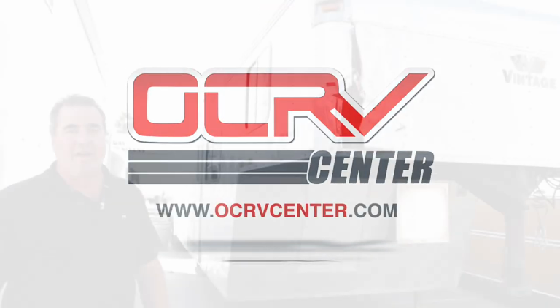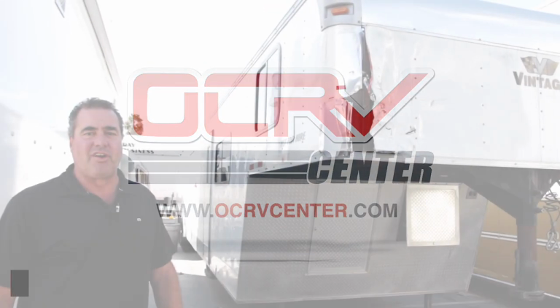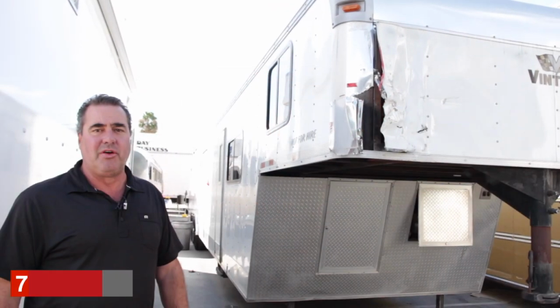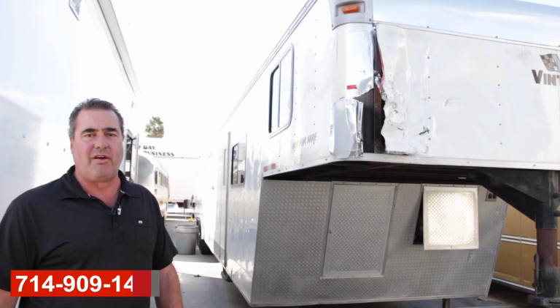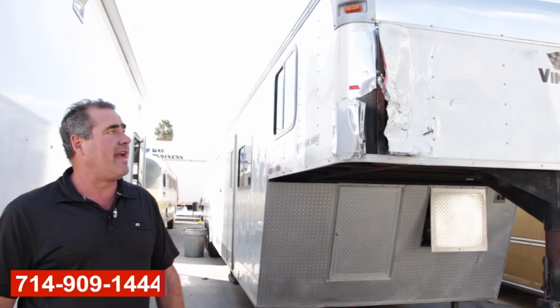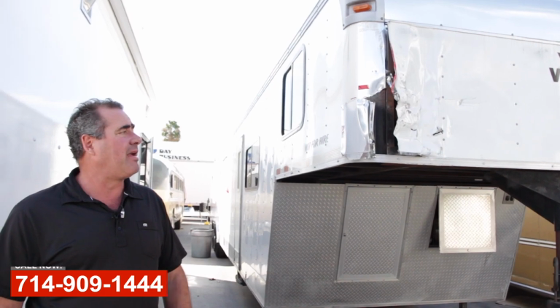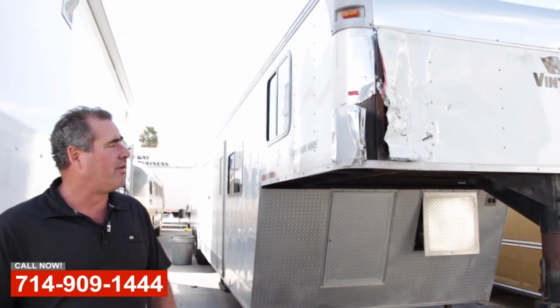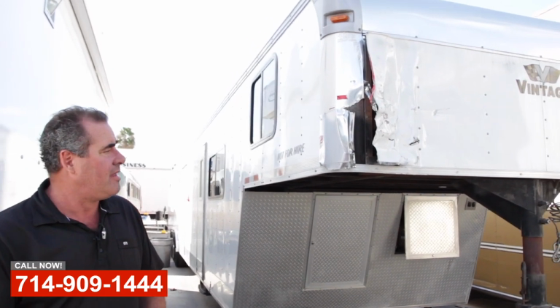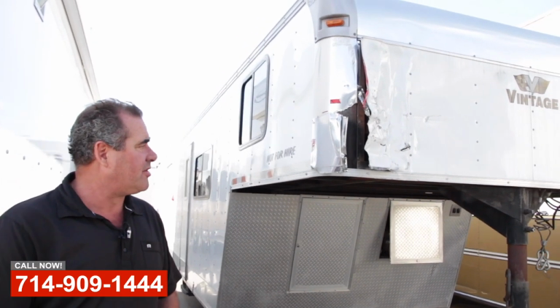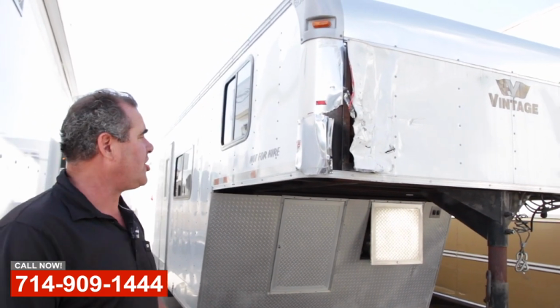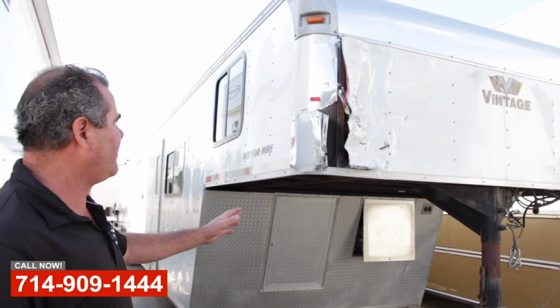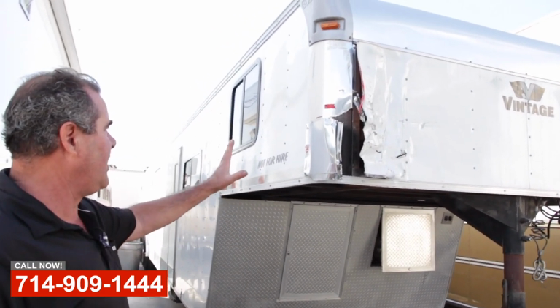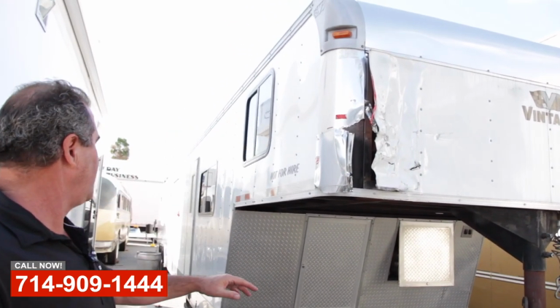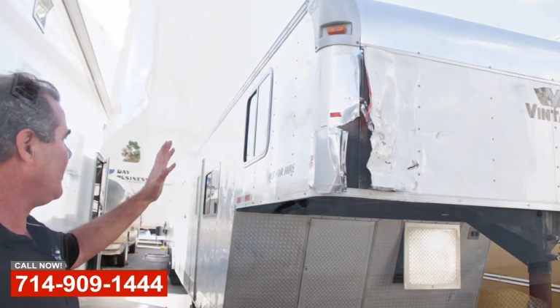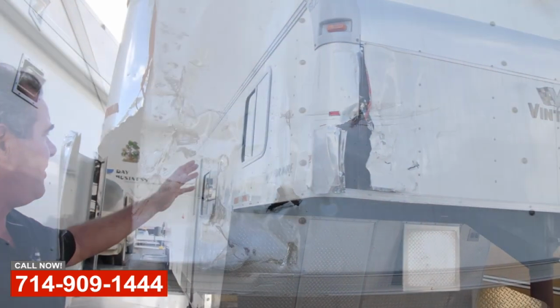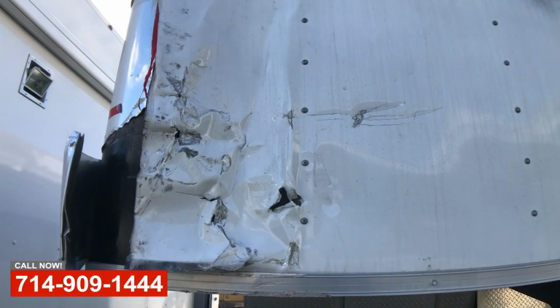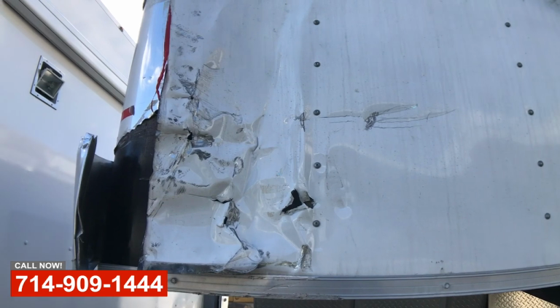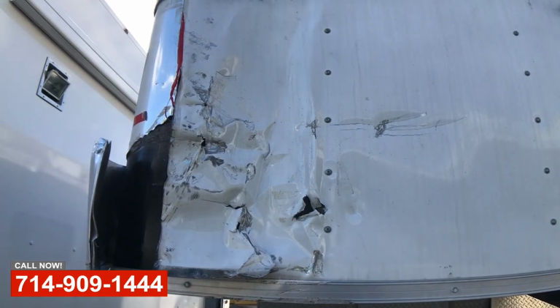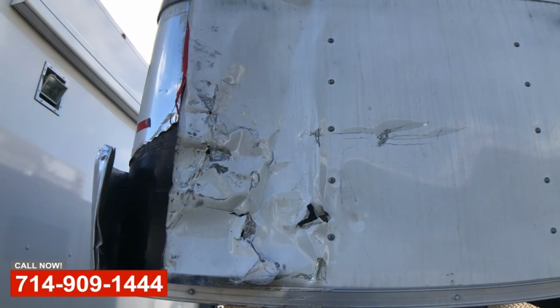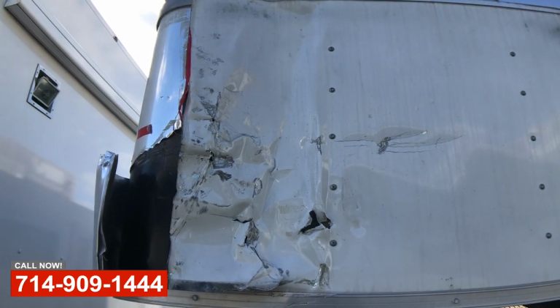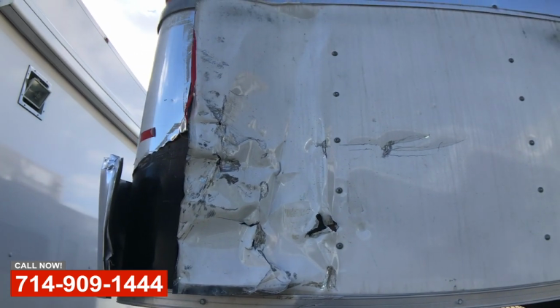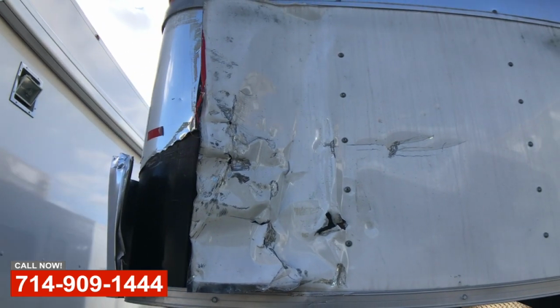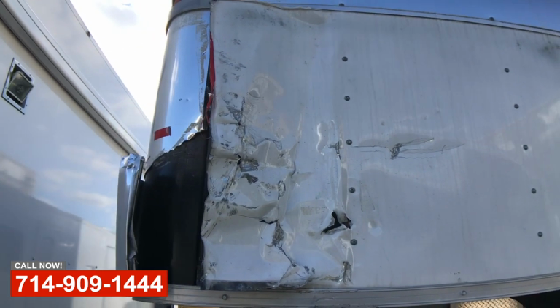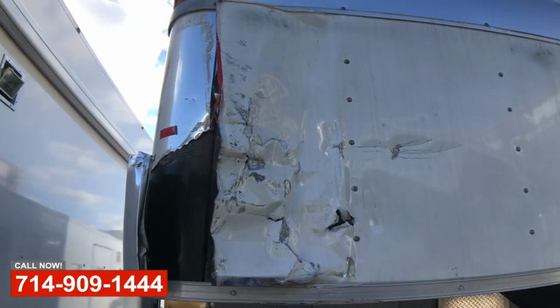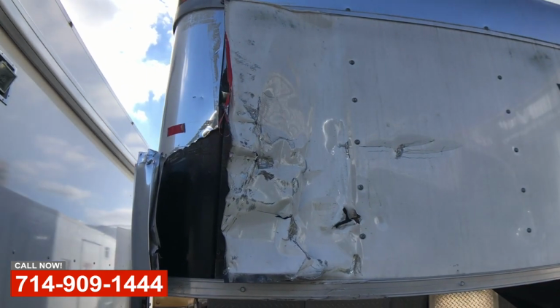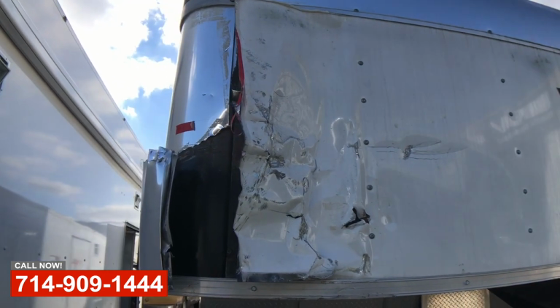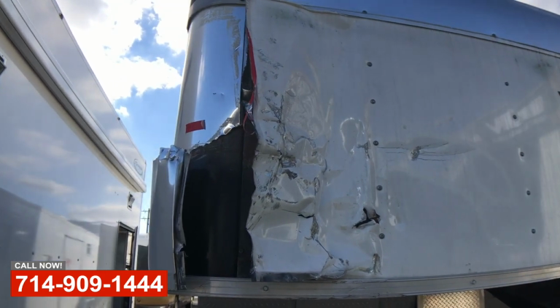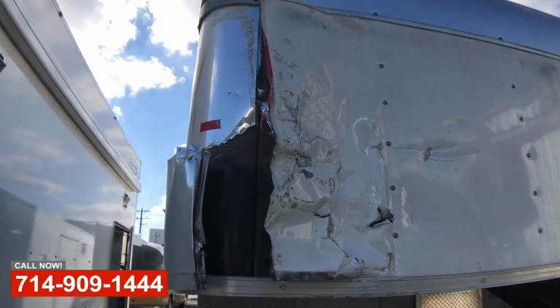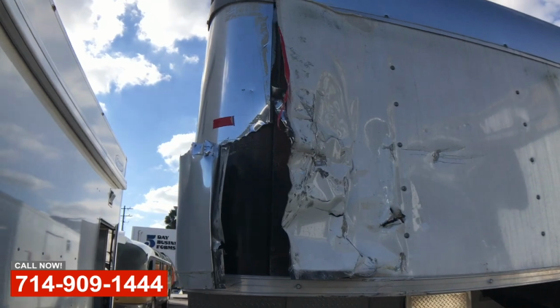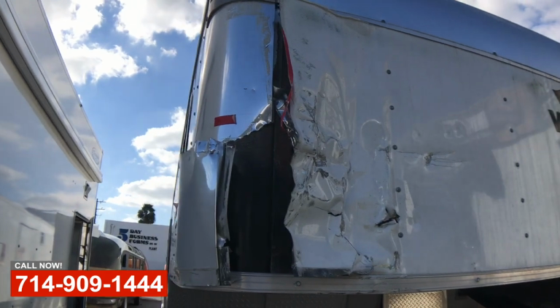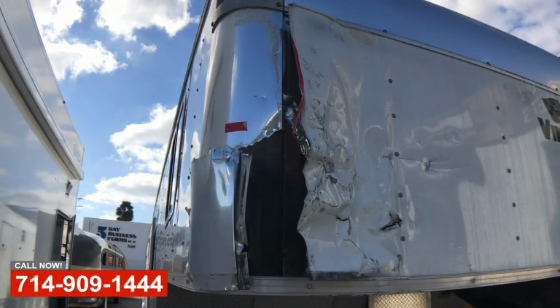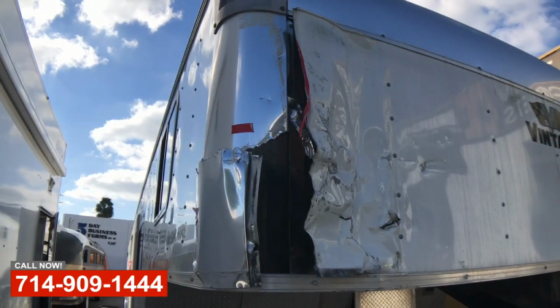Hi, this is Art with OCRV in Anaheim, California. We're just going to show you this vintage 40-foot car hauler. The guy drags, does drag cars, so there's a dragster inside this unit.